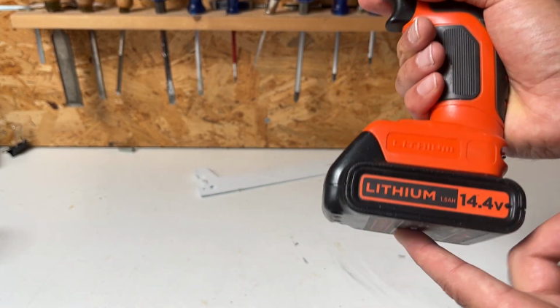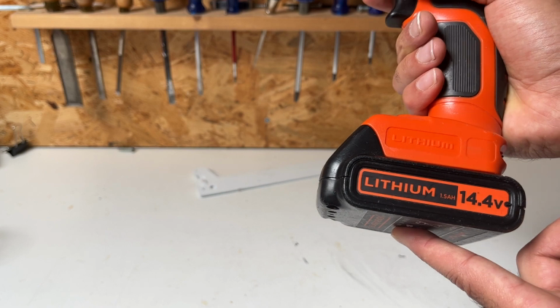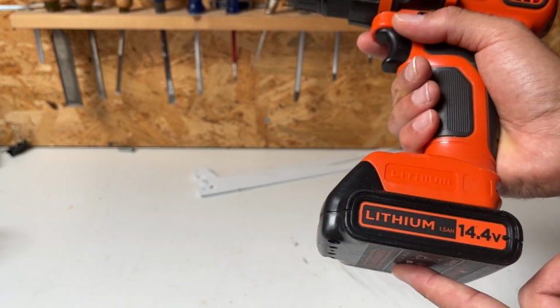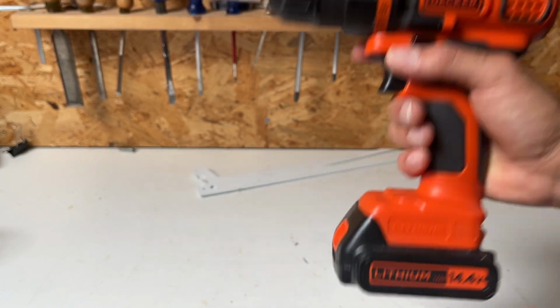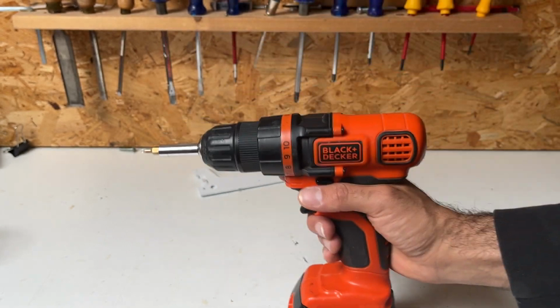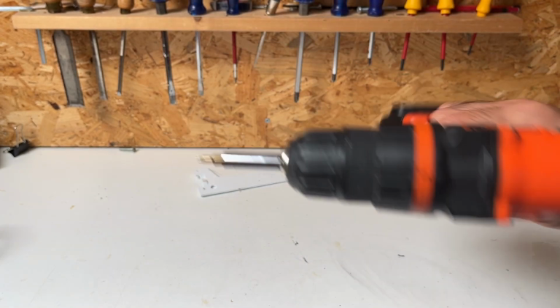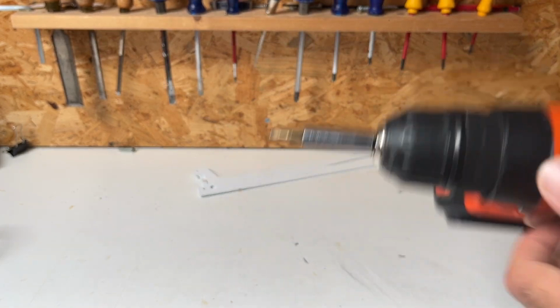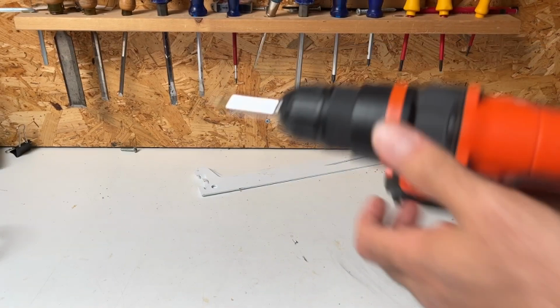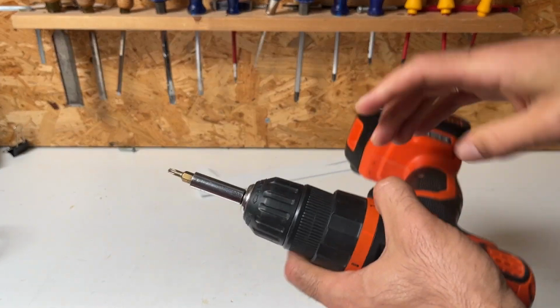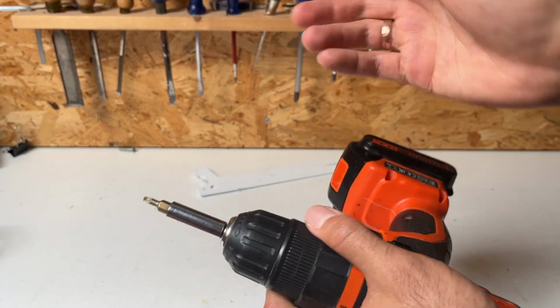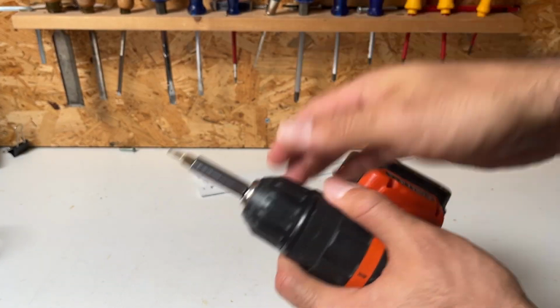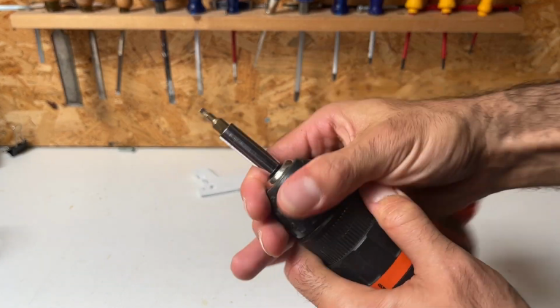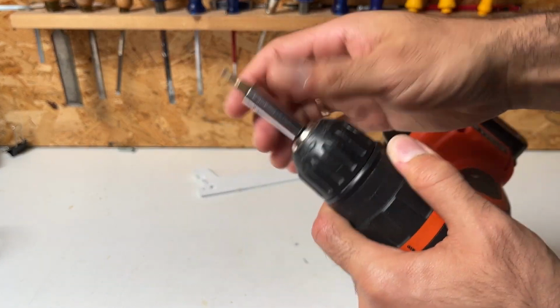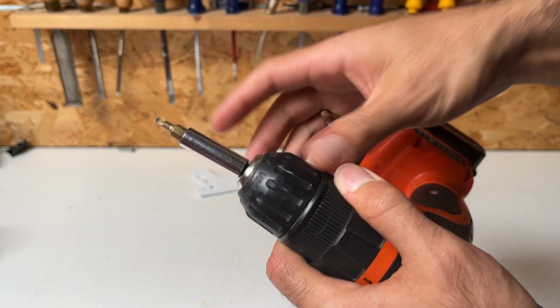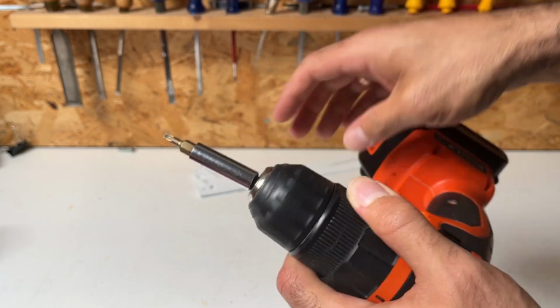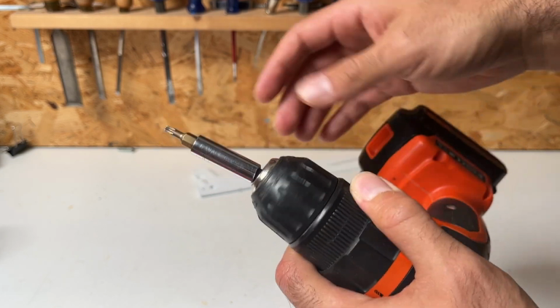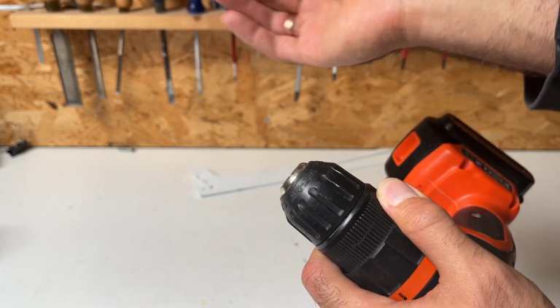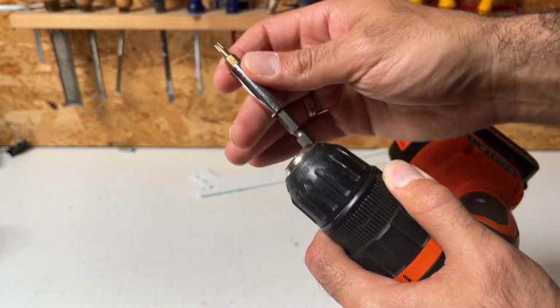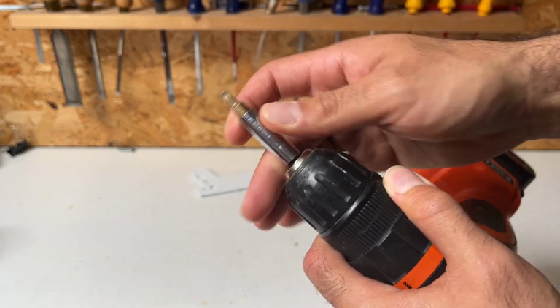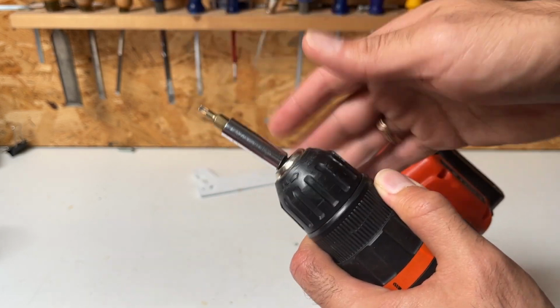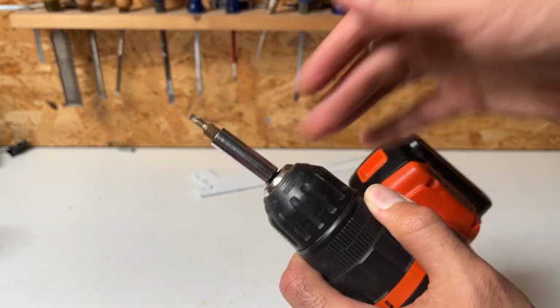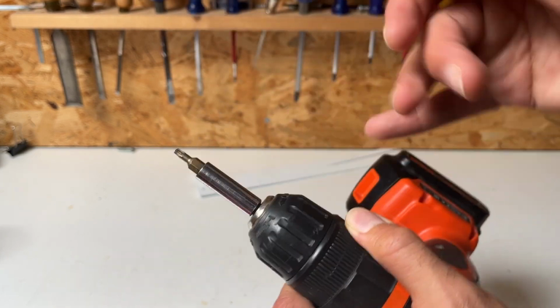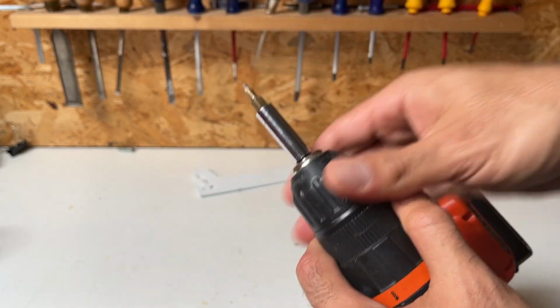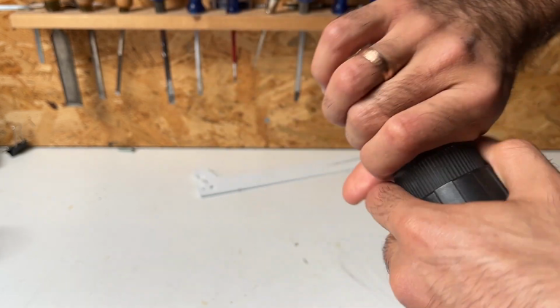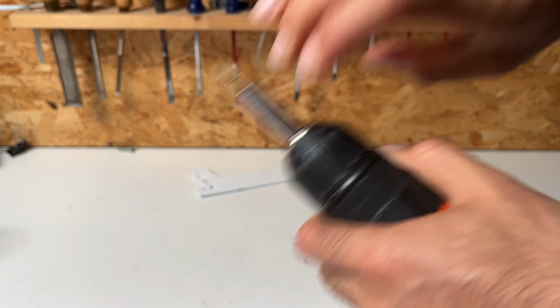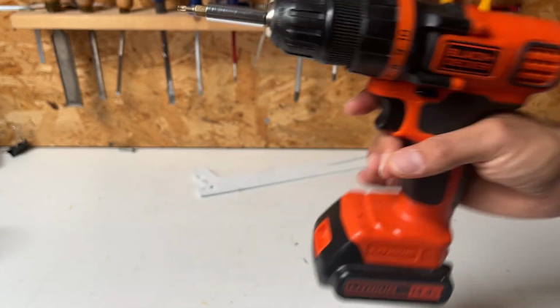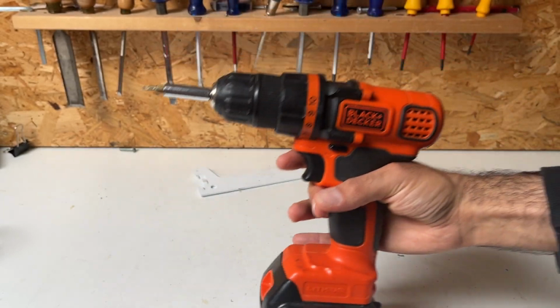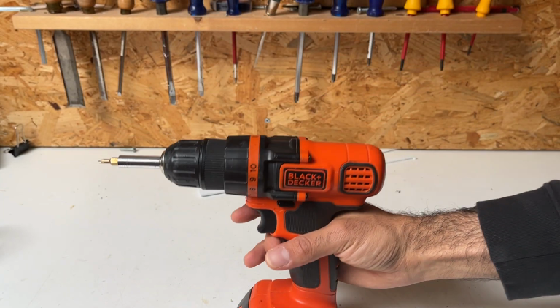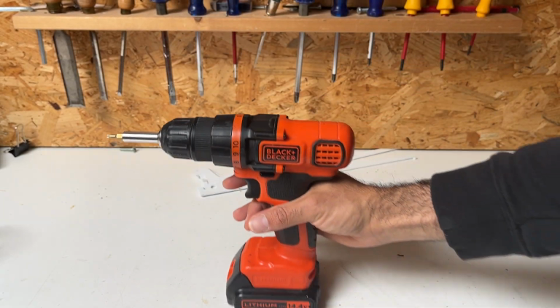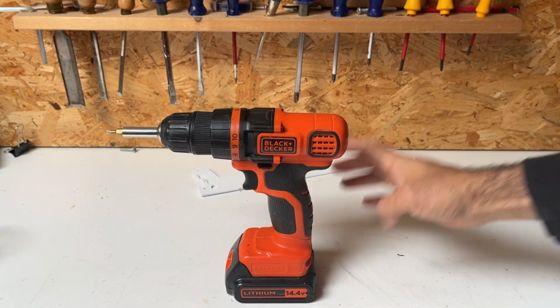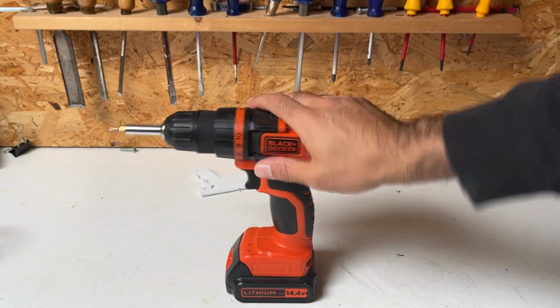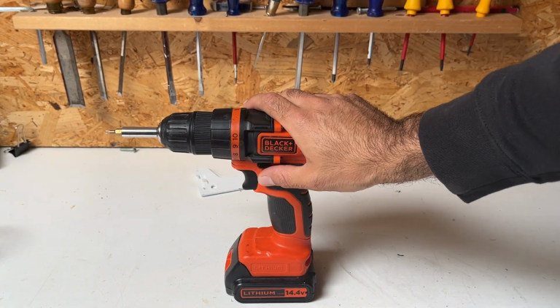You can easily change drill bits — you don't need any locking key. It just opens and closes very easily. It is super strong — like I said, 10 years or more and it still does the job perfectly fine.